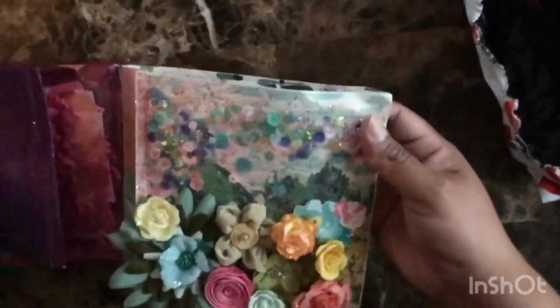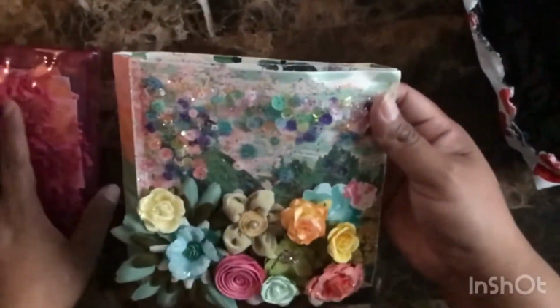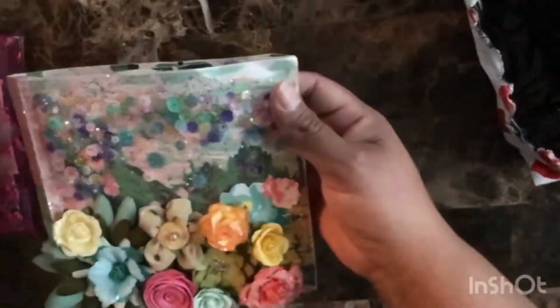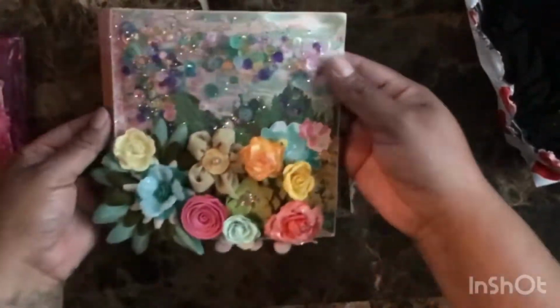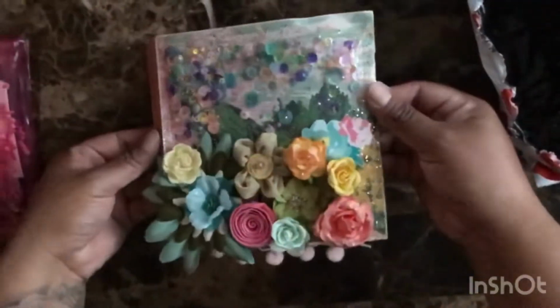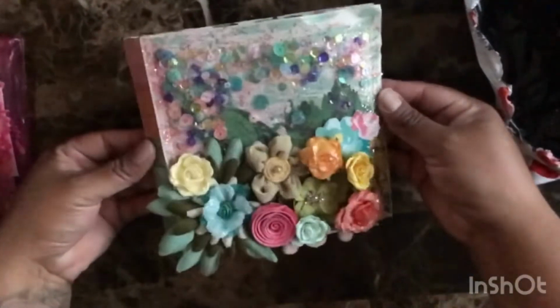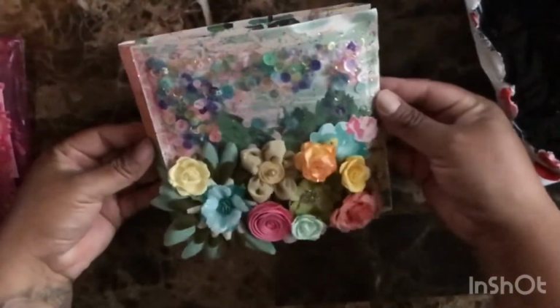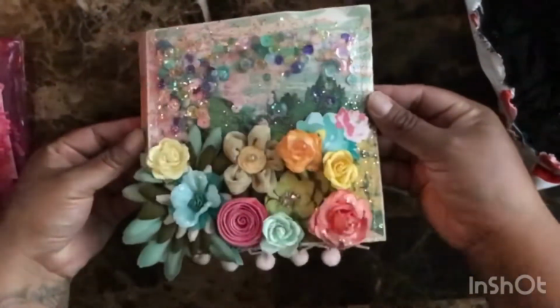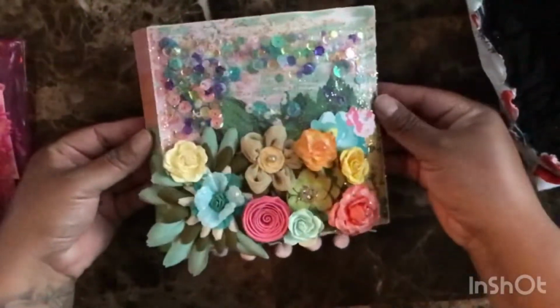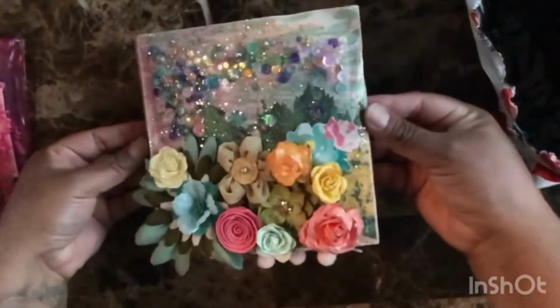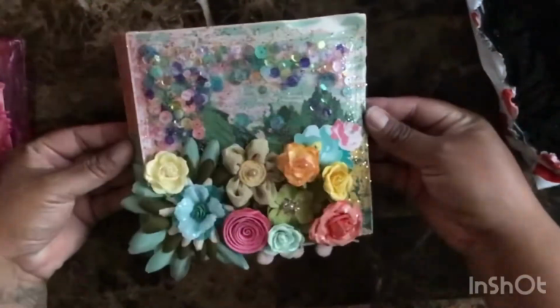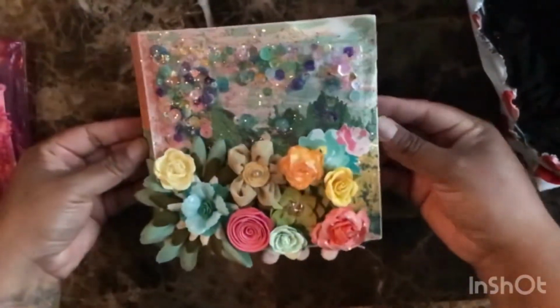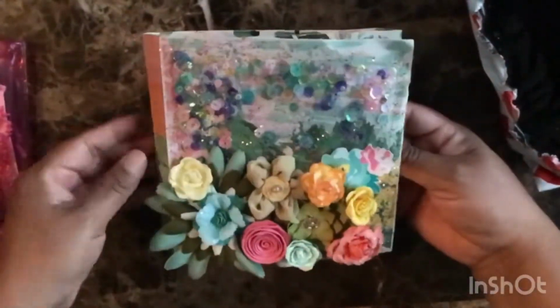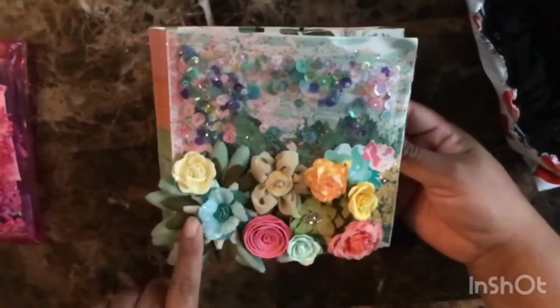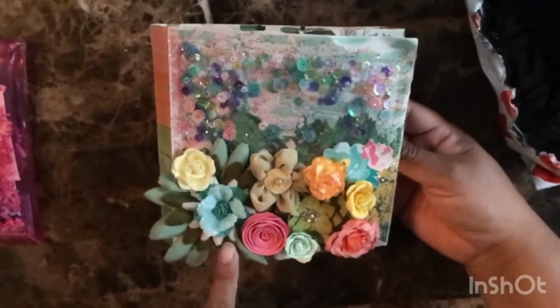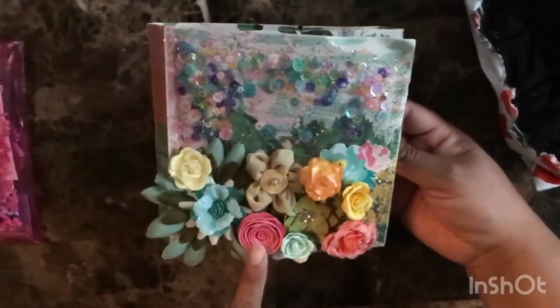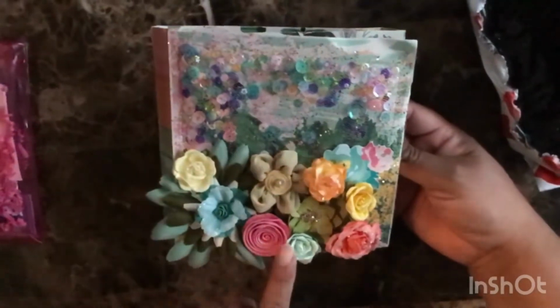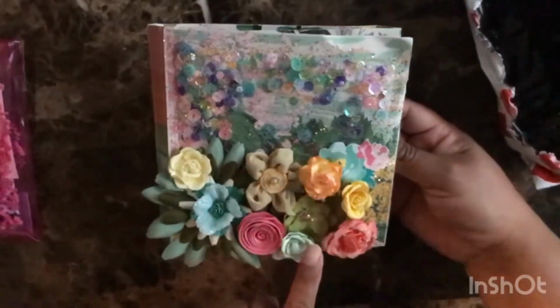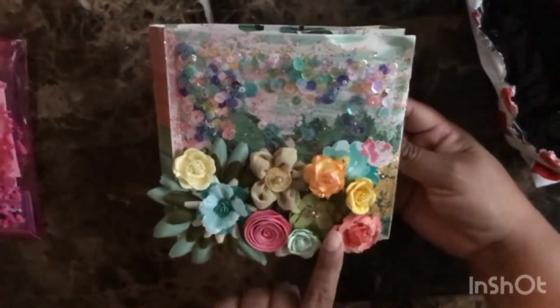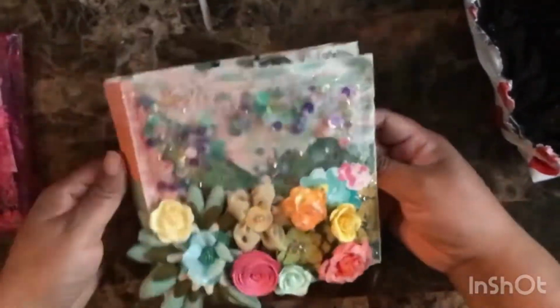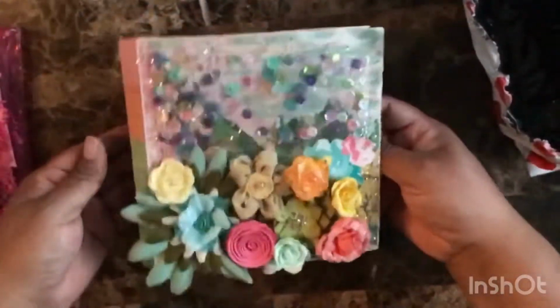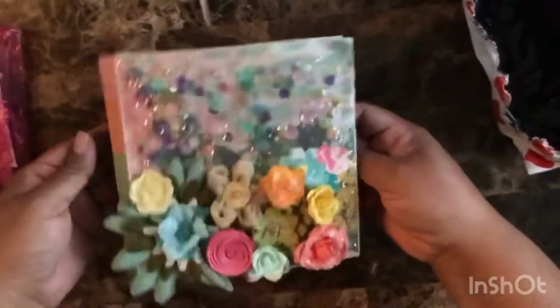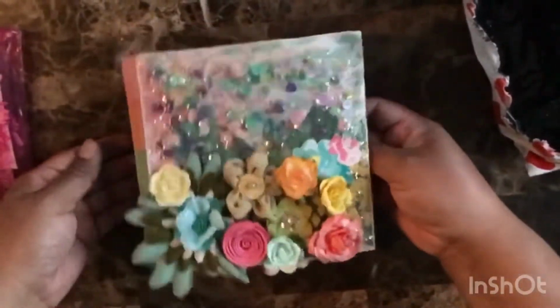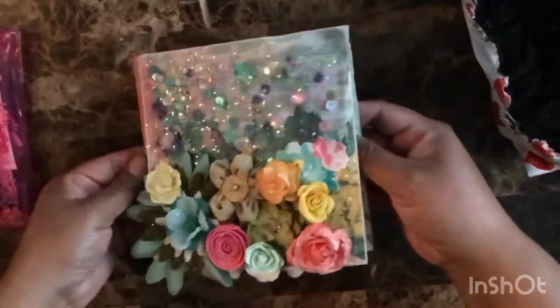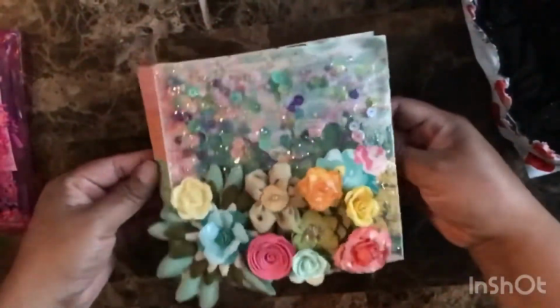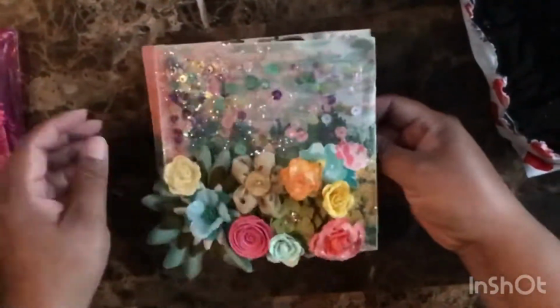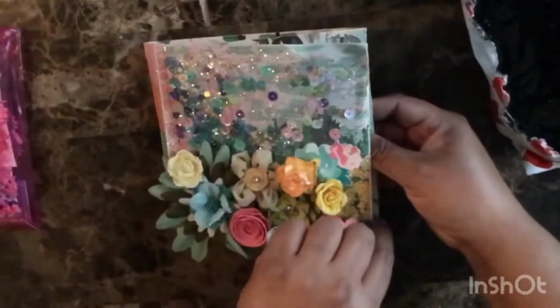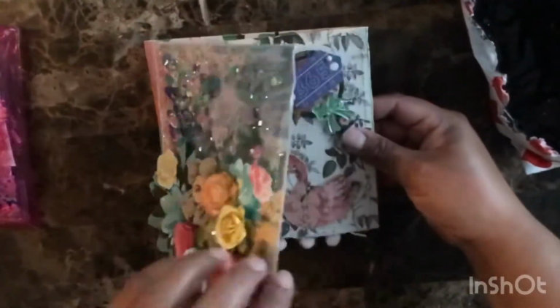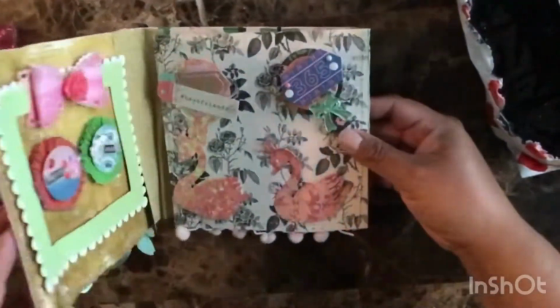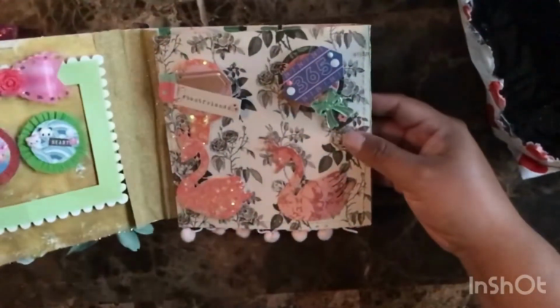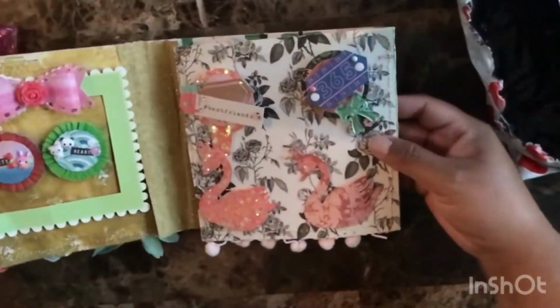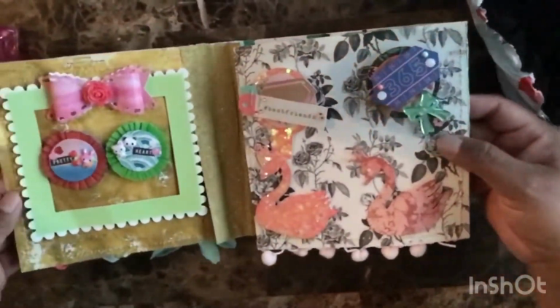We have a flip book and I love the theme cover to this flip book. All the details and all the flowers put together — everything is so different. And of course it's a shaker. How awesome is that? She has a gold stitch around it.